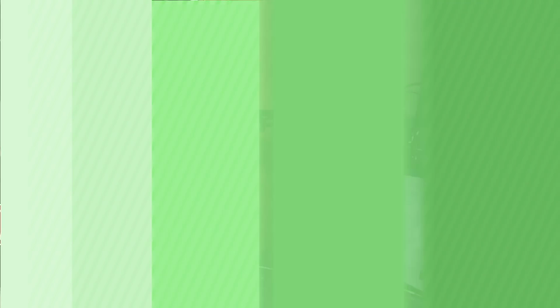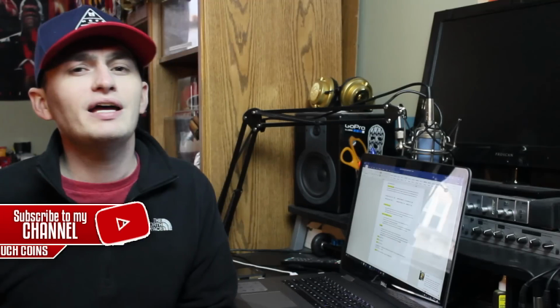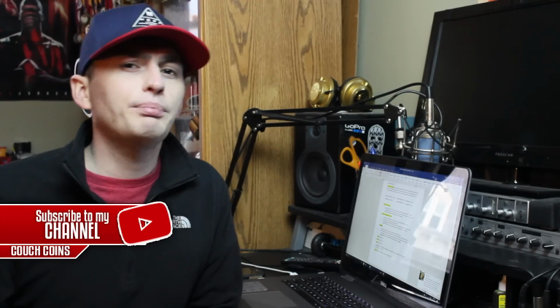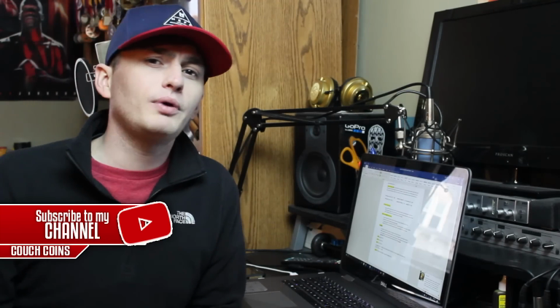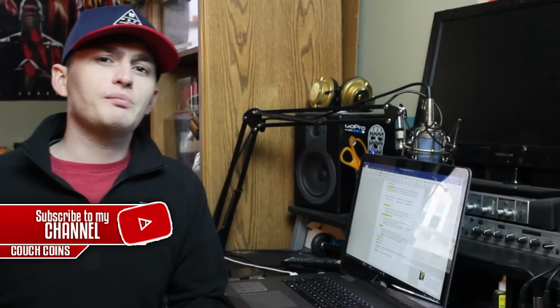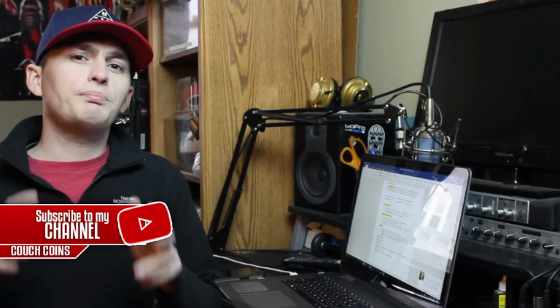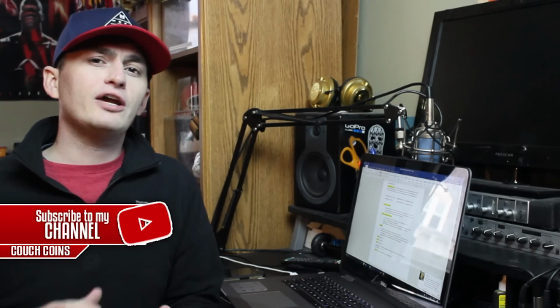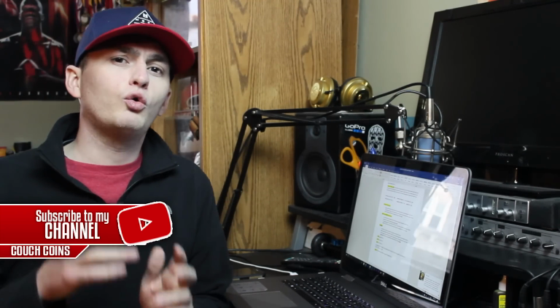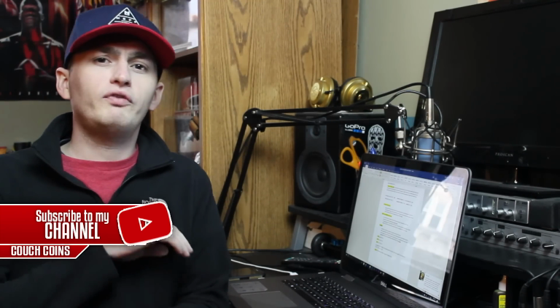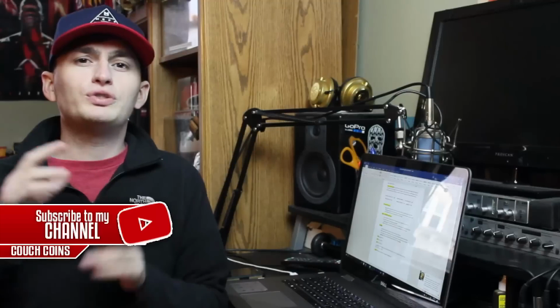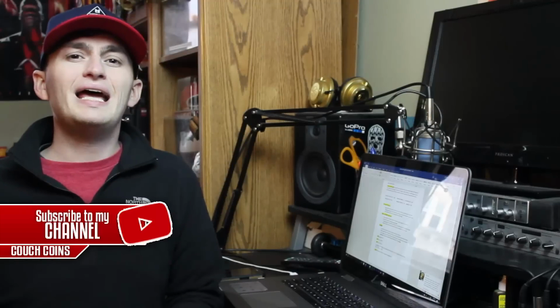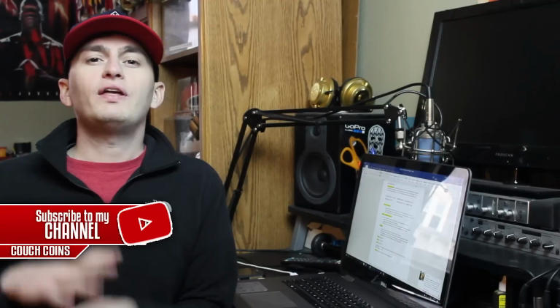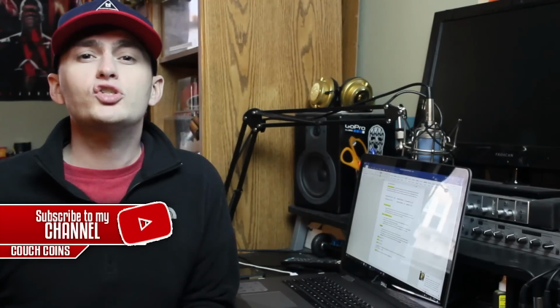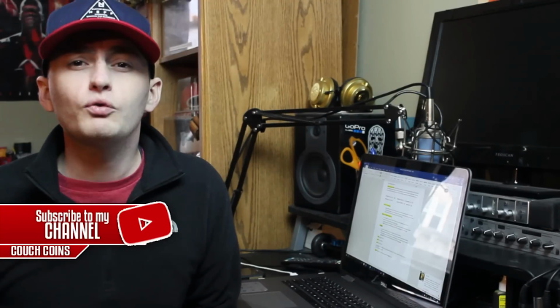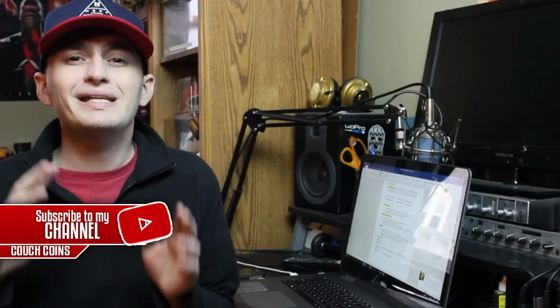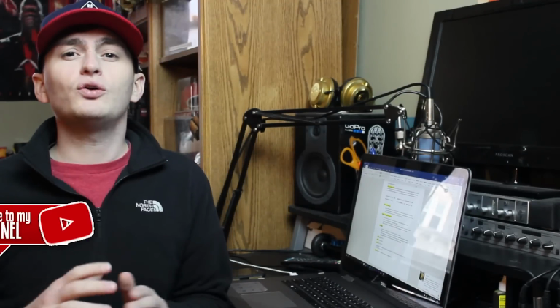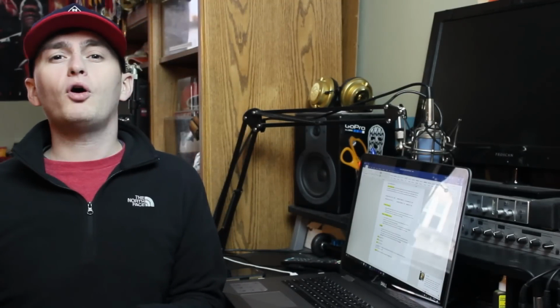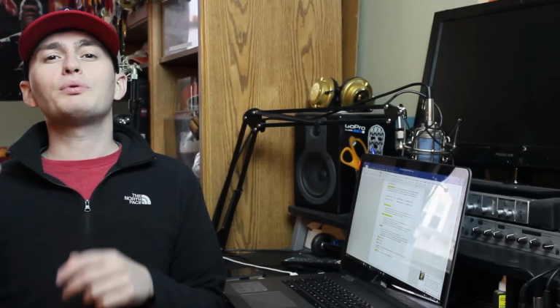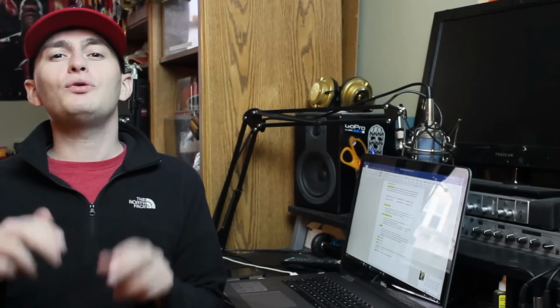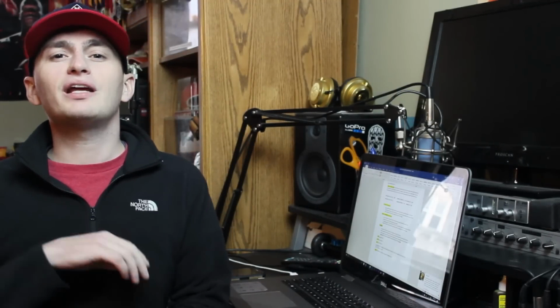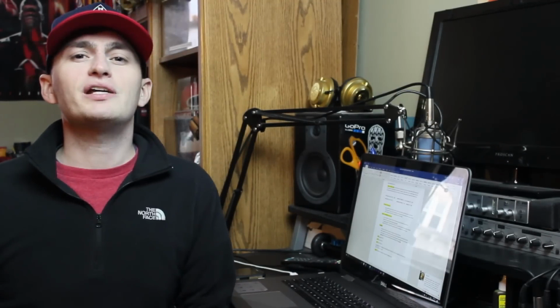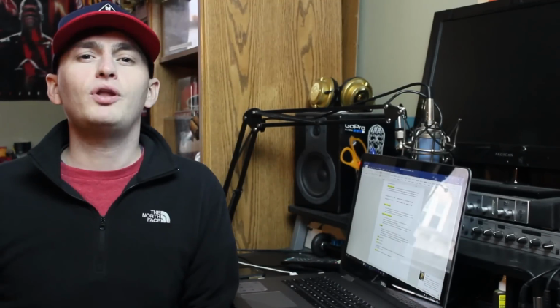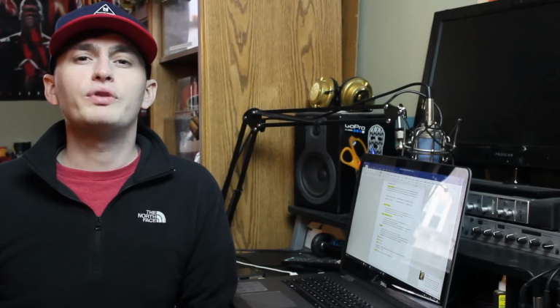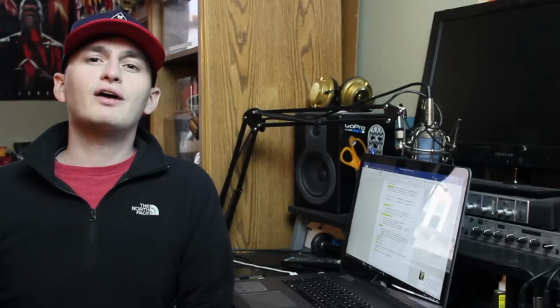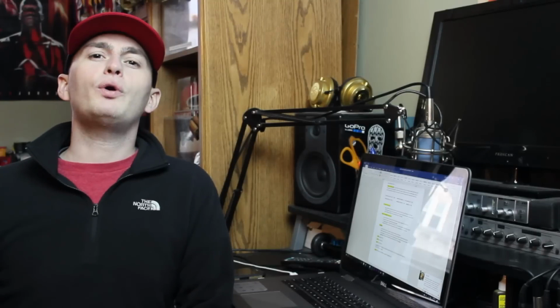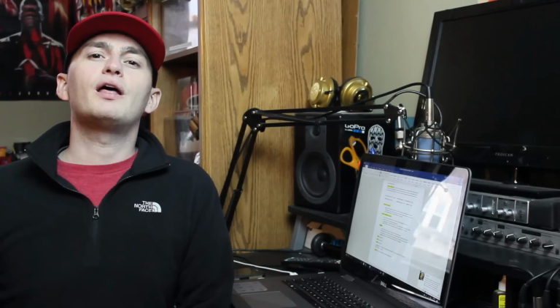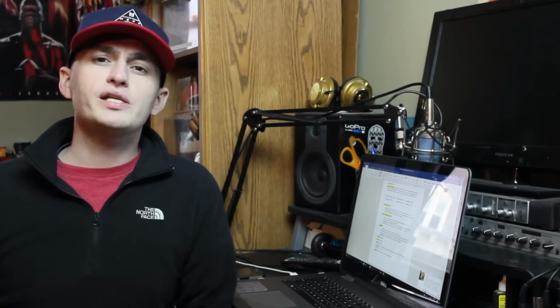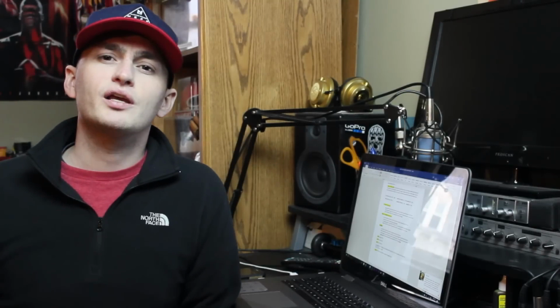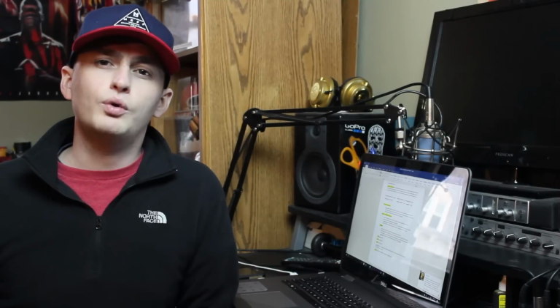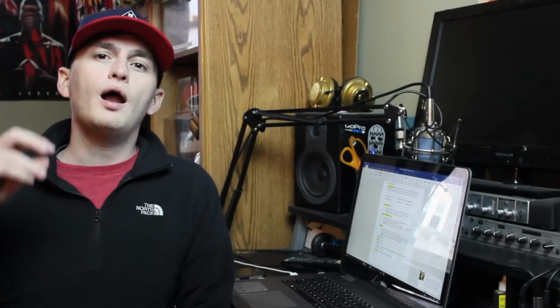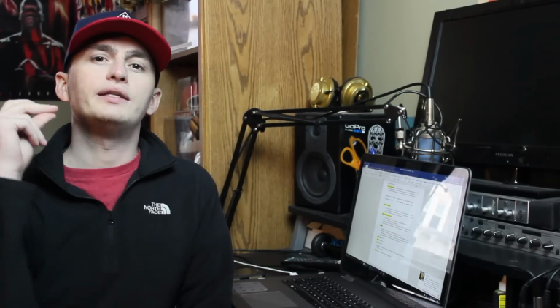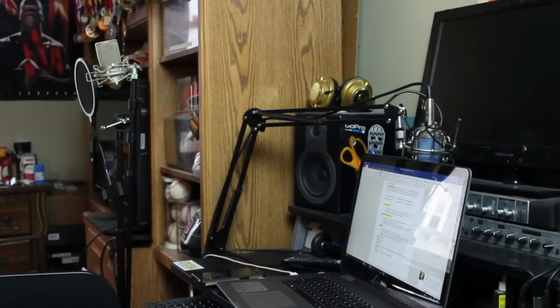Well there you have it guys, that pretty much sums up the error quarter video today. Thank you guys so much for watching — until tomorrow I will see you guys in the comment section below. This is Couch Coins and this is where I disappear.